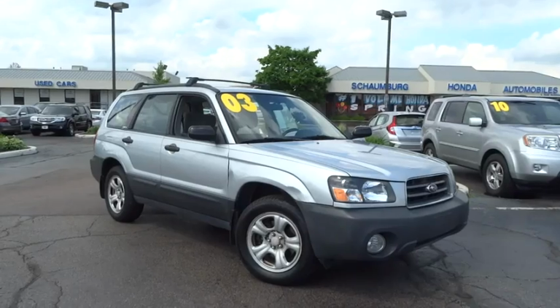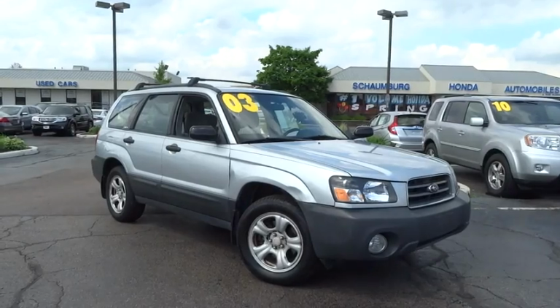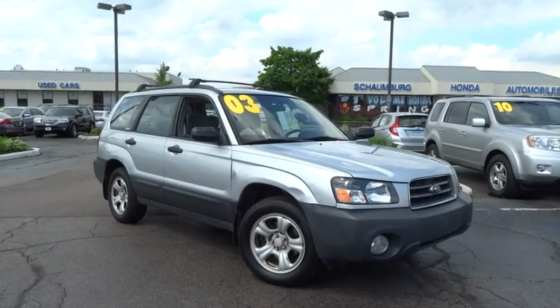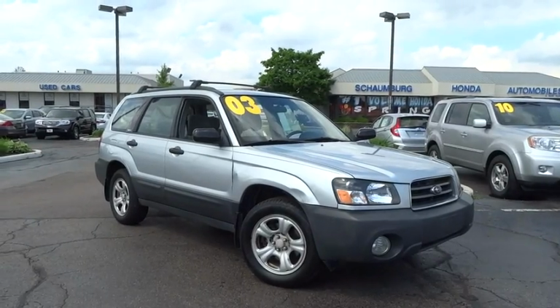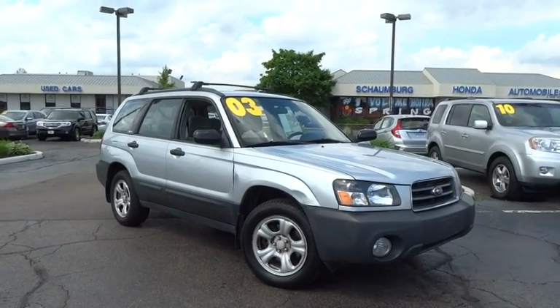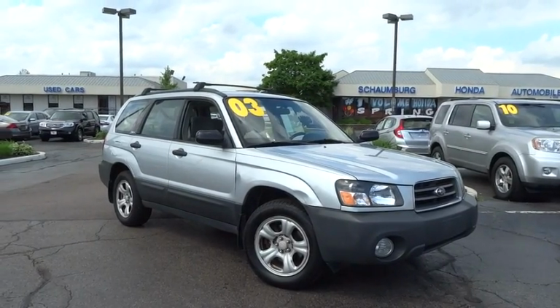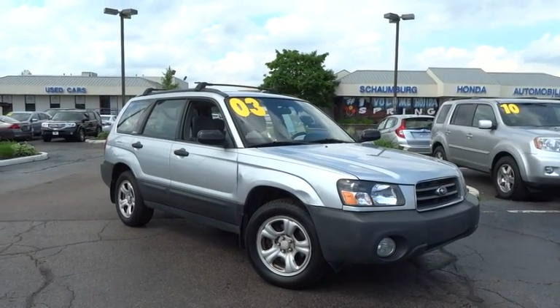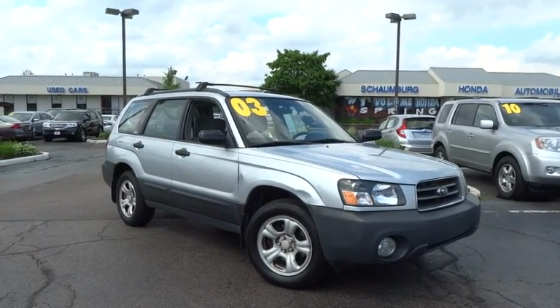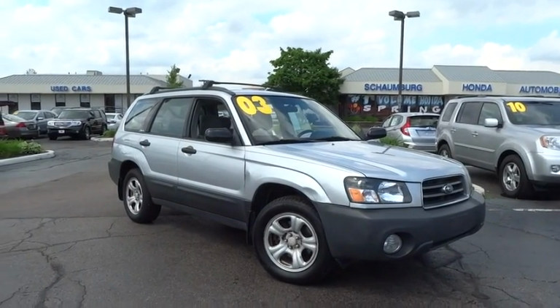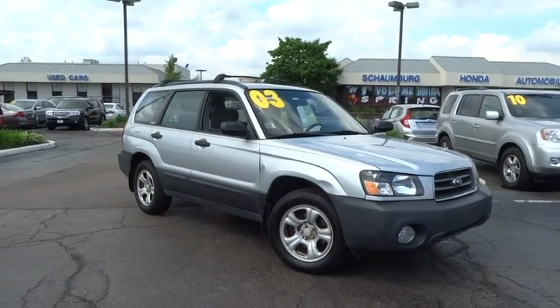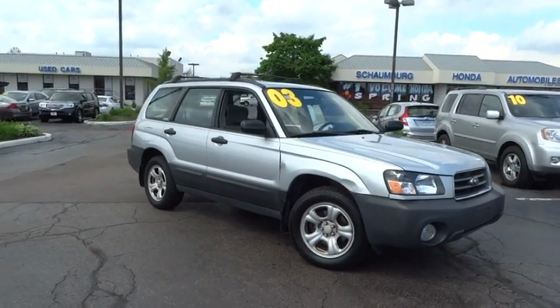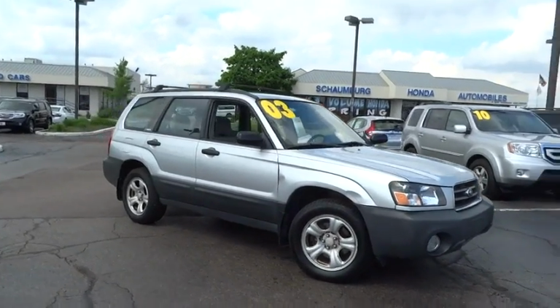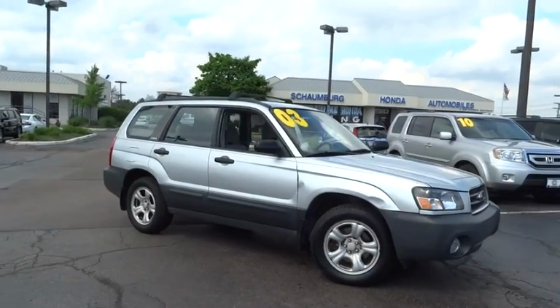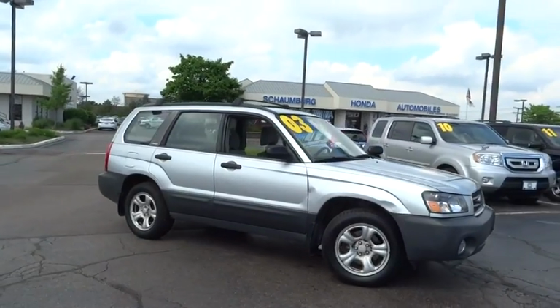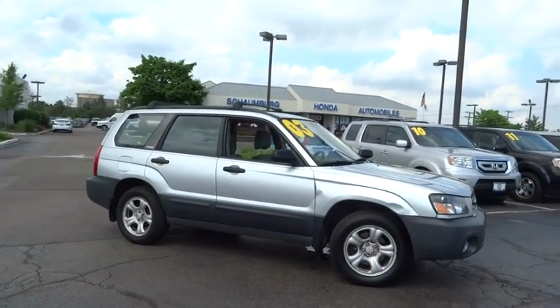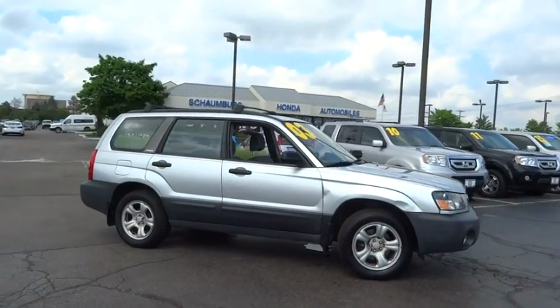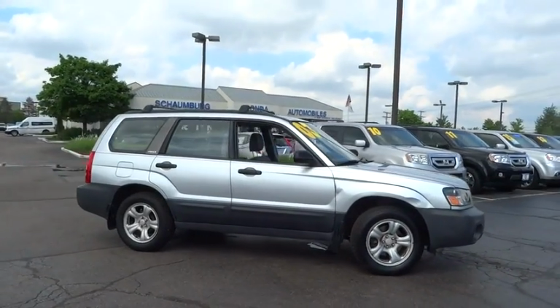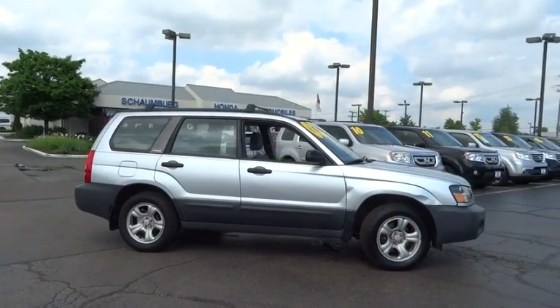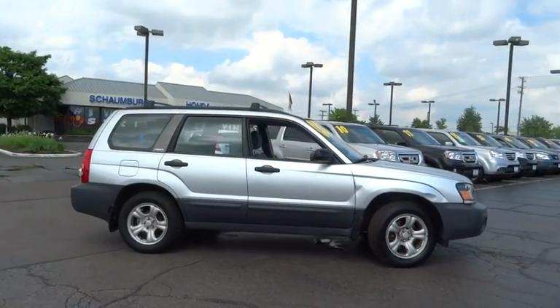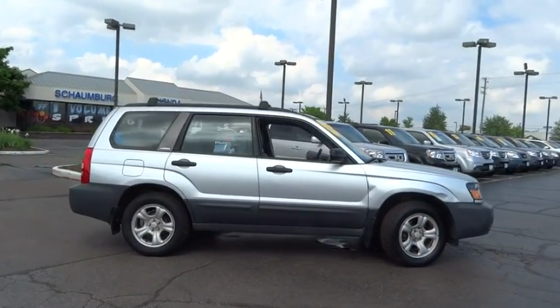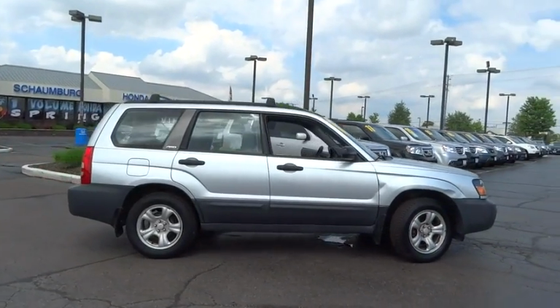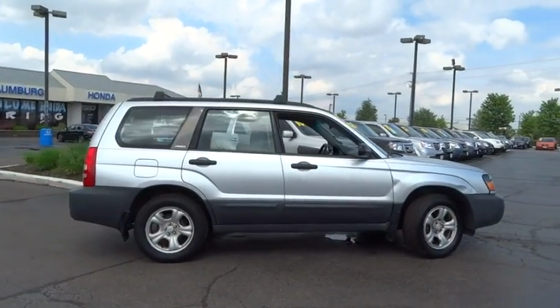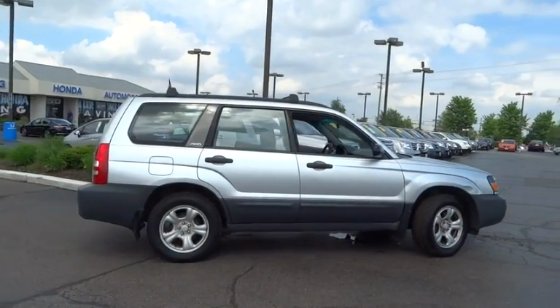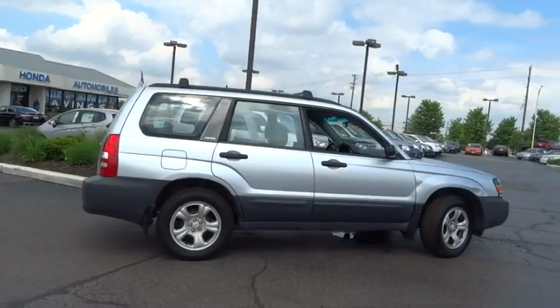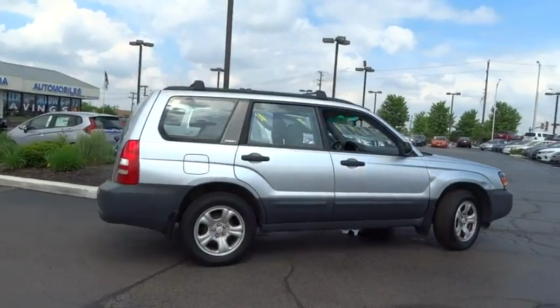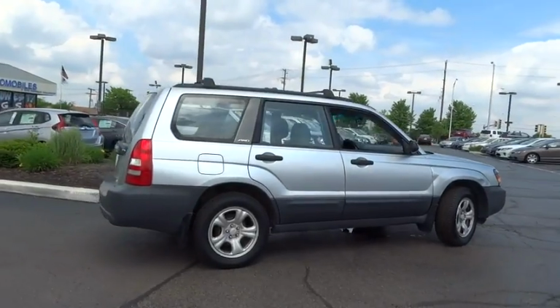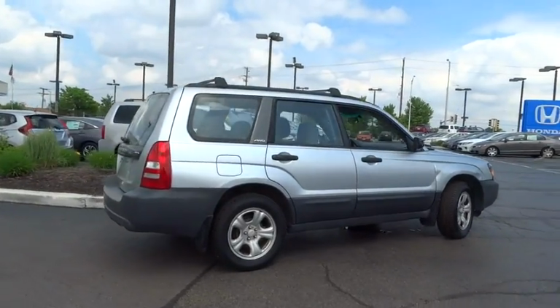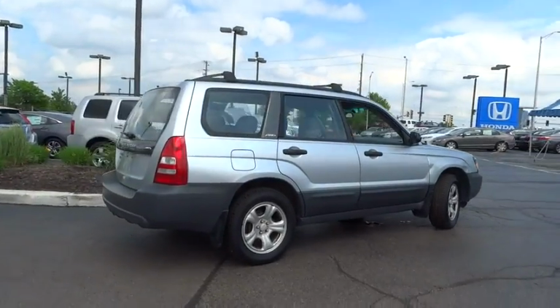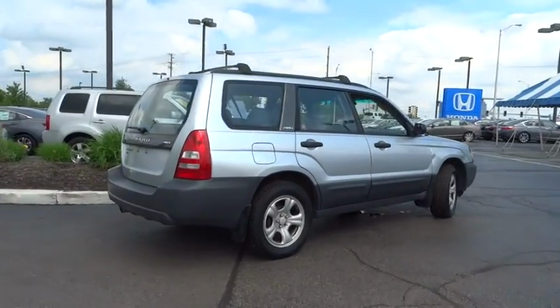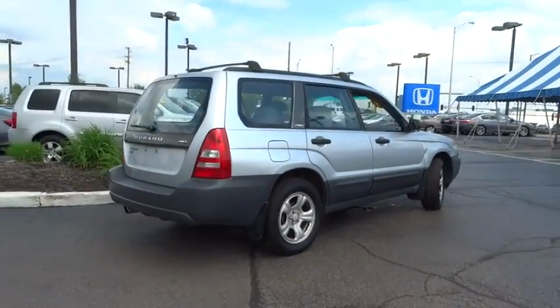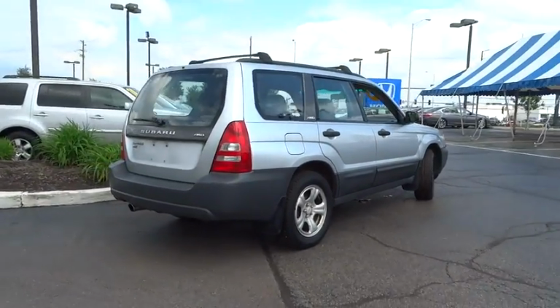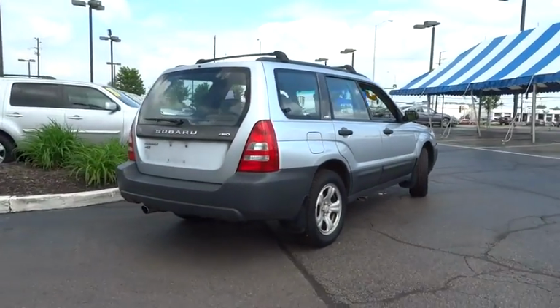The 2003 Subaru Forester. The Subaru Forester is a sensible, practical, and affordable vehicle. It has an impressive, comfortable ride and handles well. This vehicle has less than 135,000 miles.